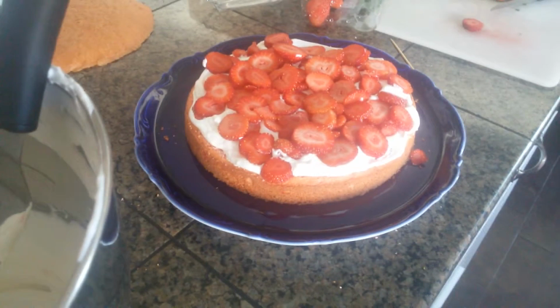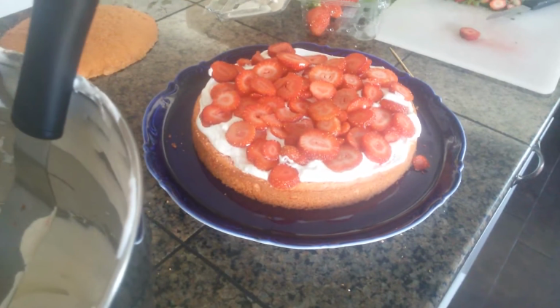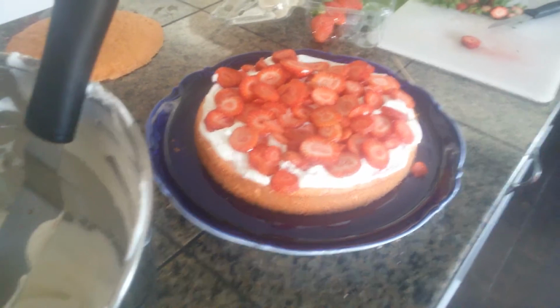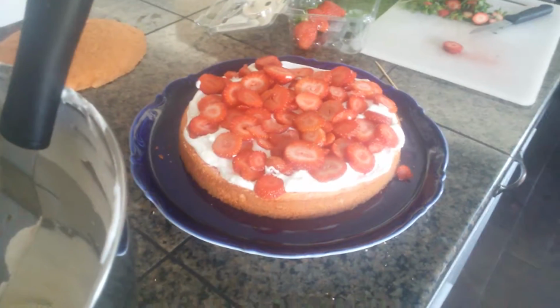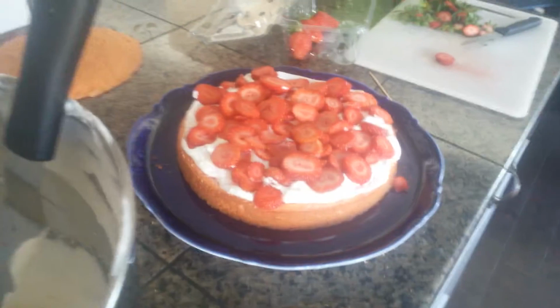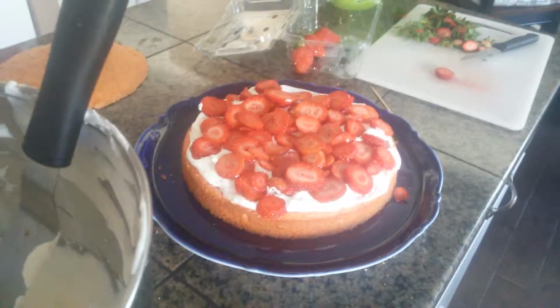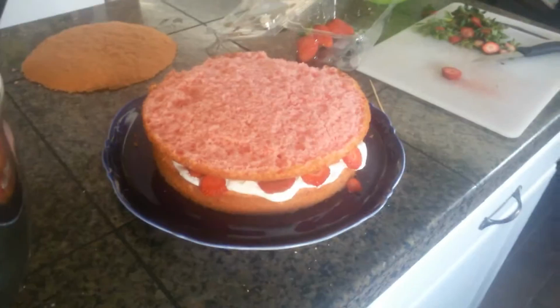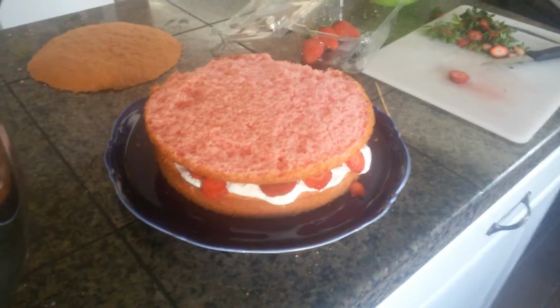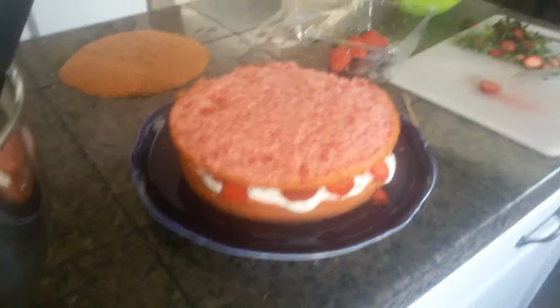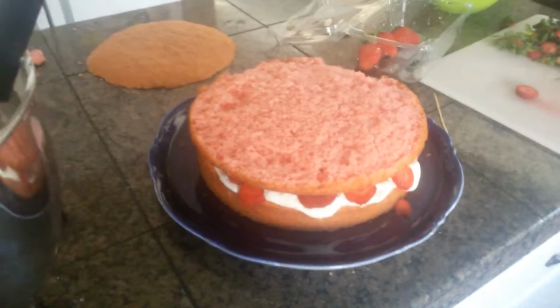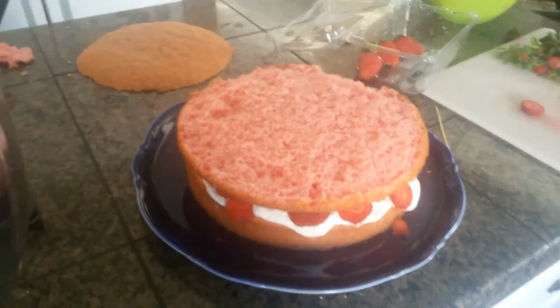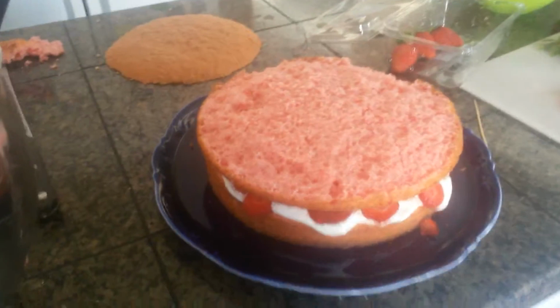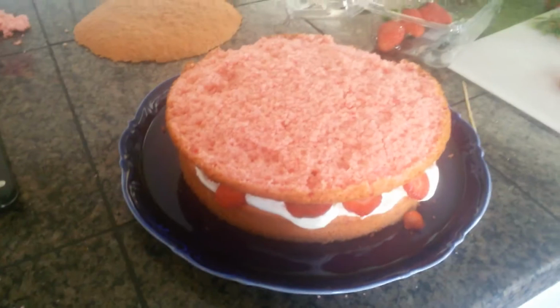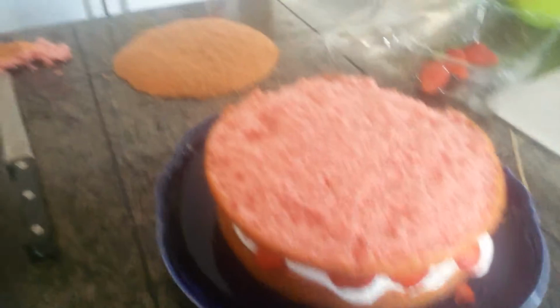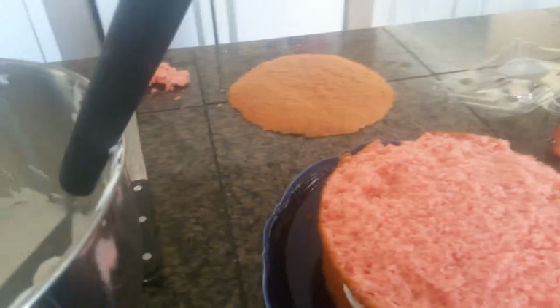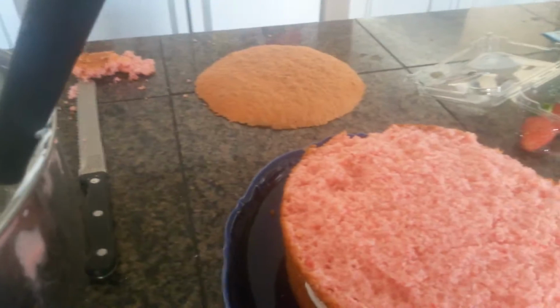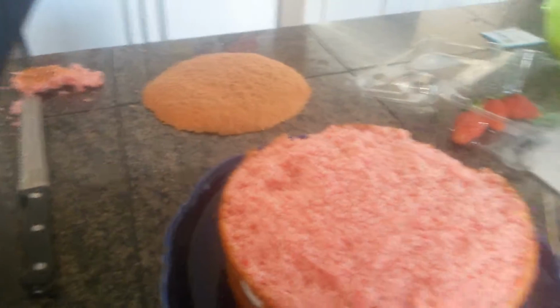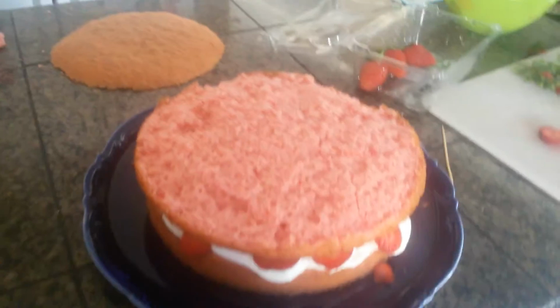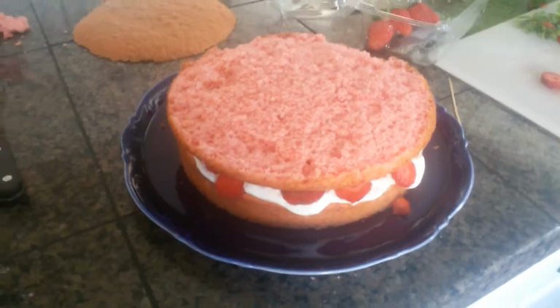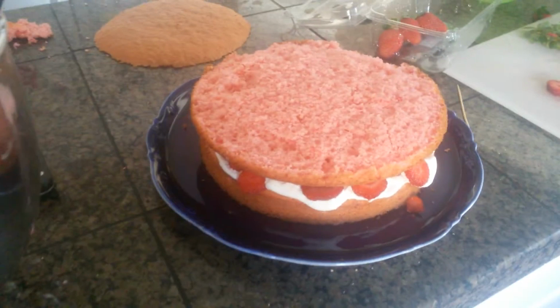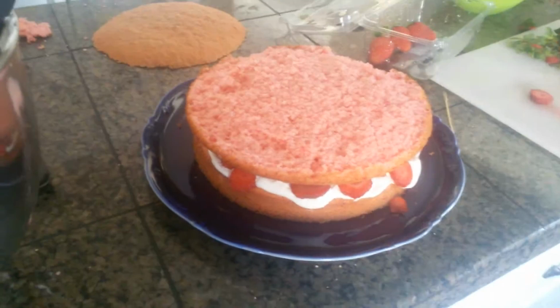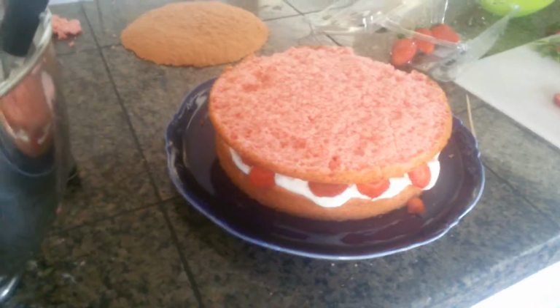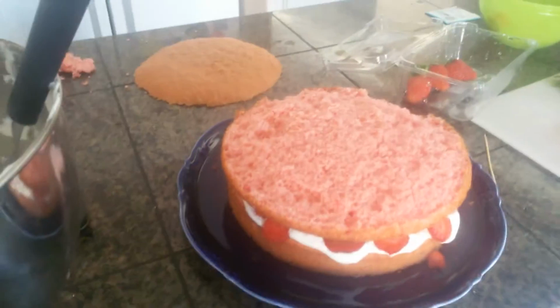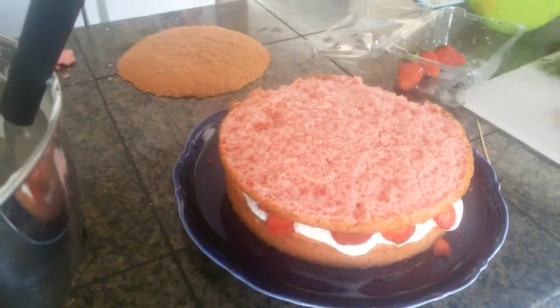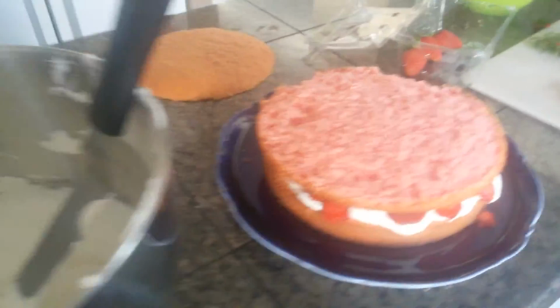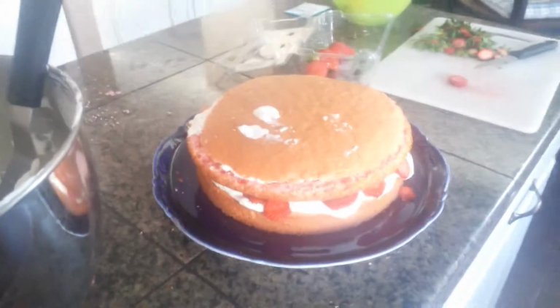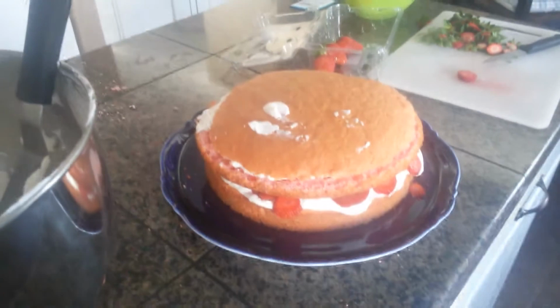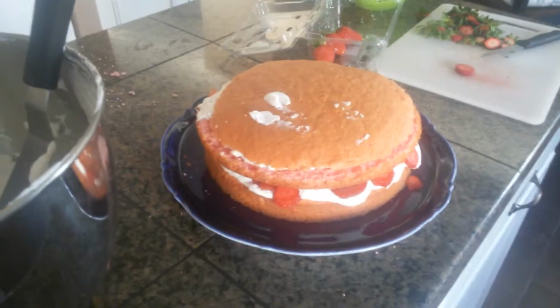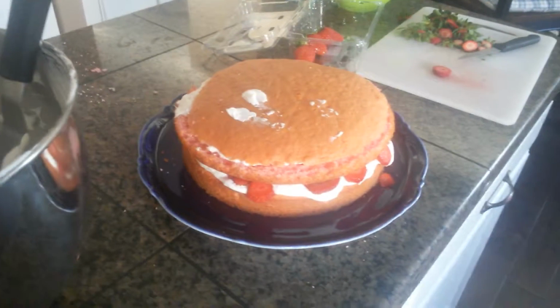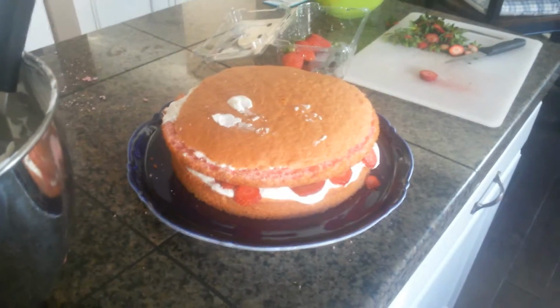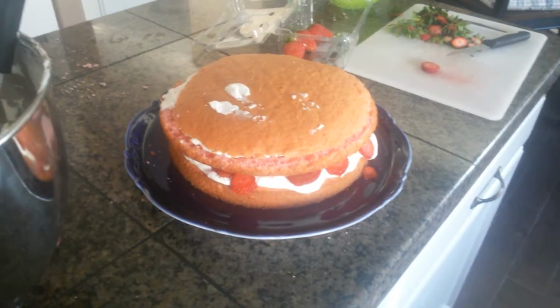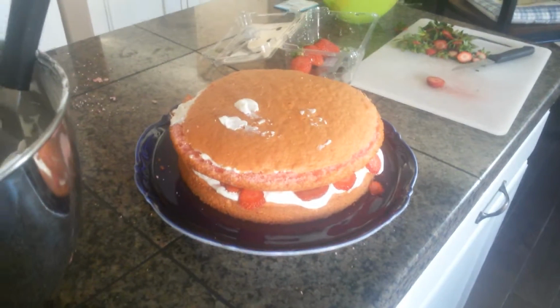I am not sure how that's going to work out. I got it on there. Now I'm going to put some whipped cream on top of that, put that piece on, and then put whipped cream on the top also. Okay, let's cover this thing with whipped cream.